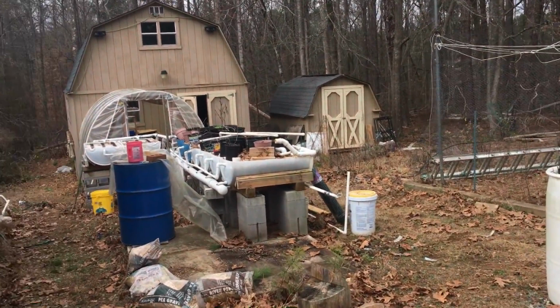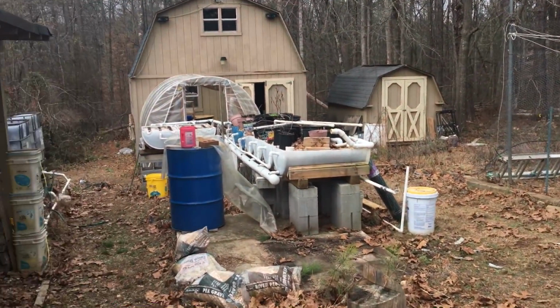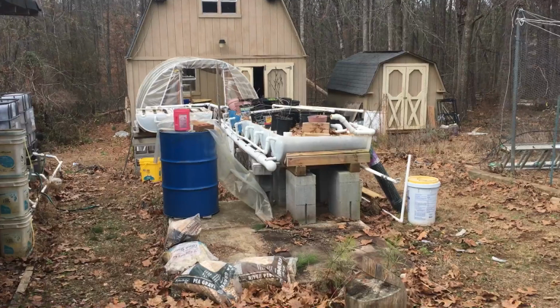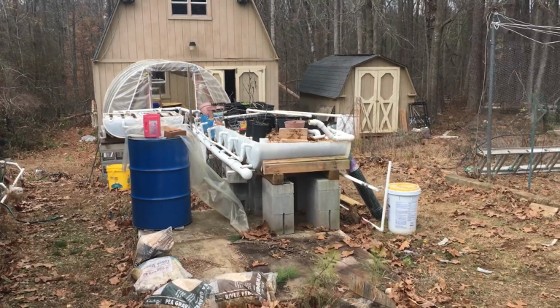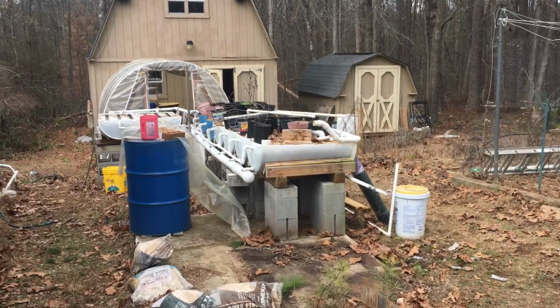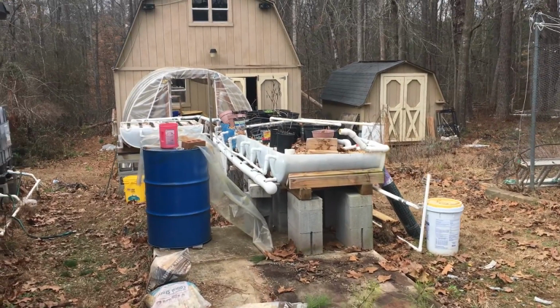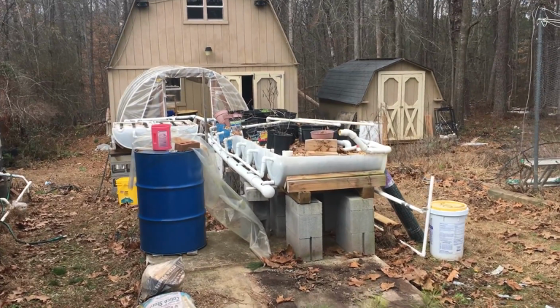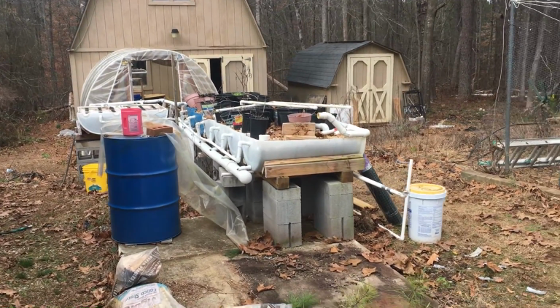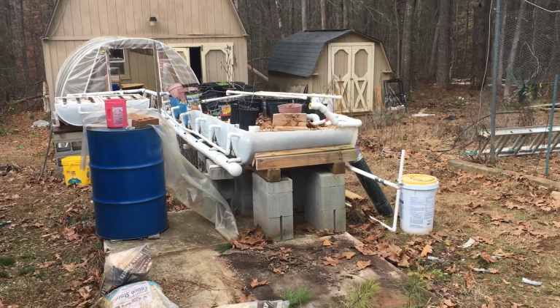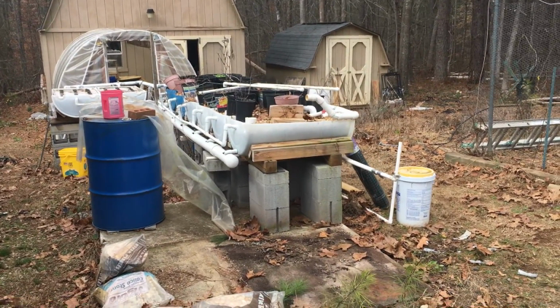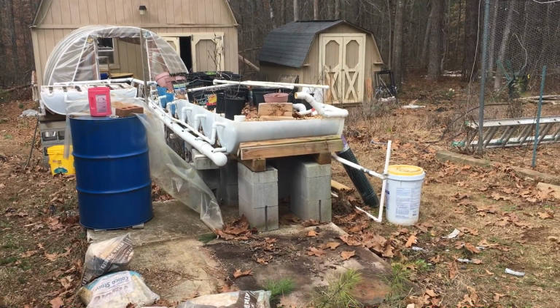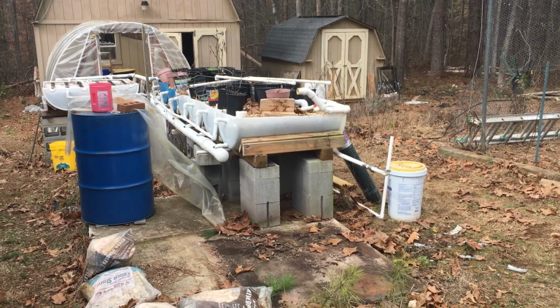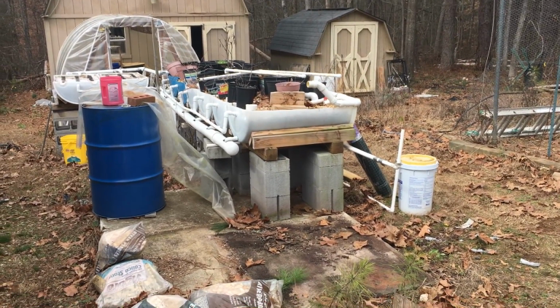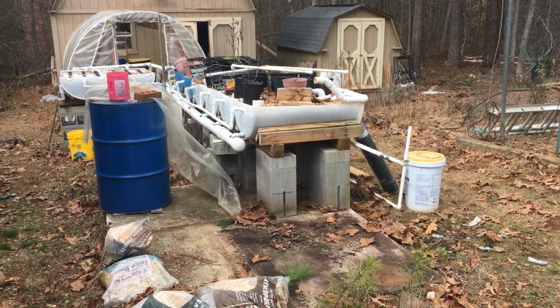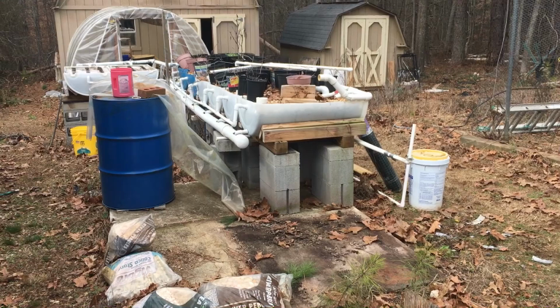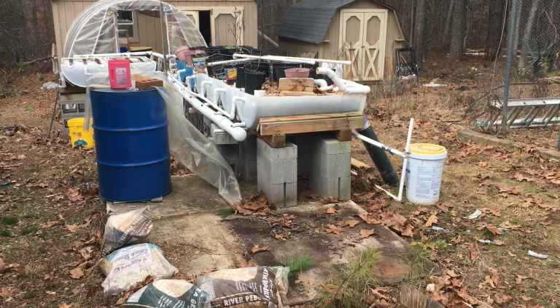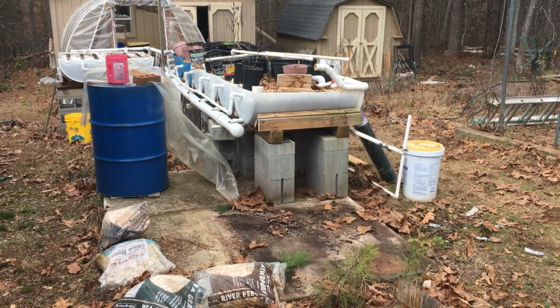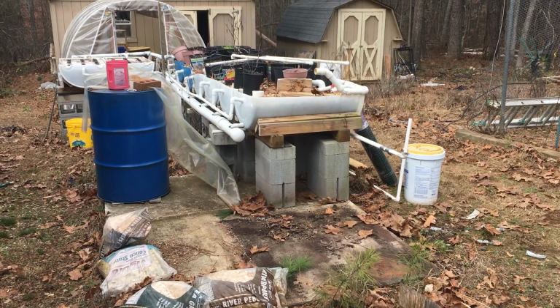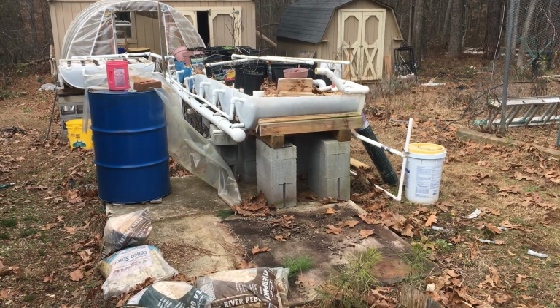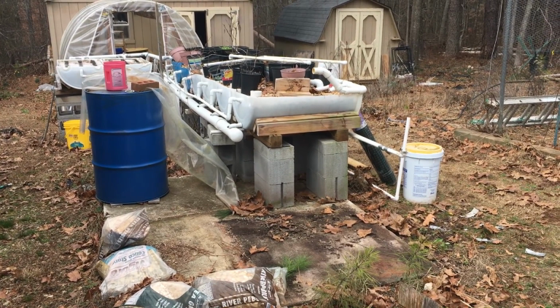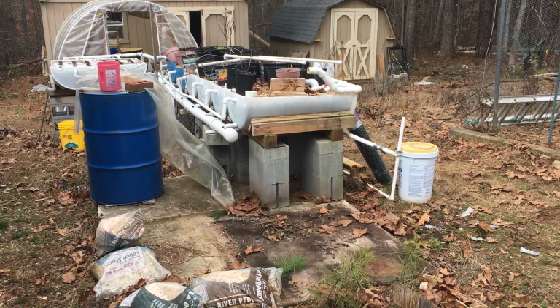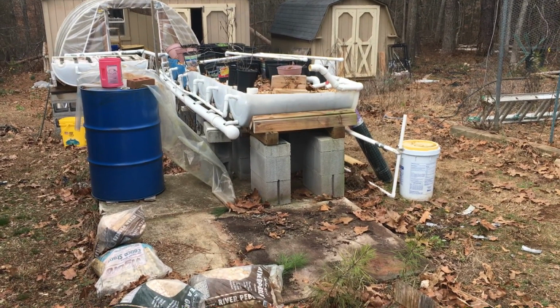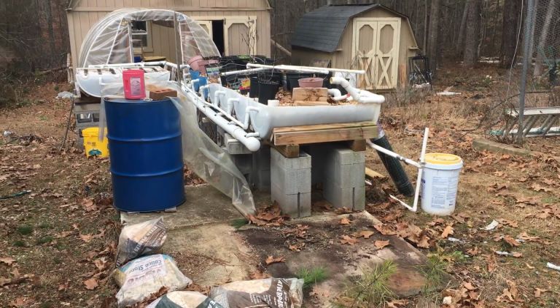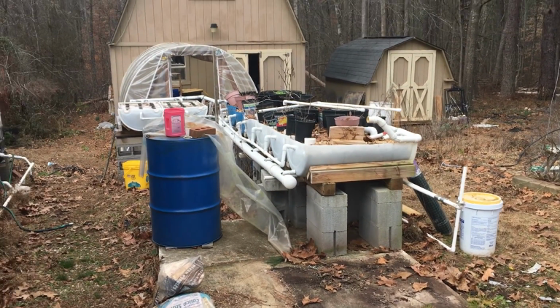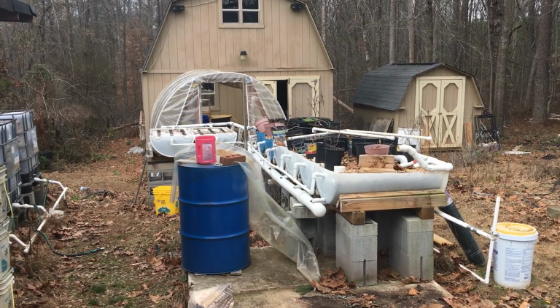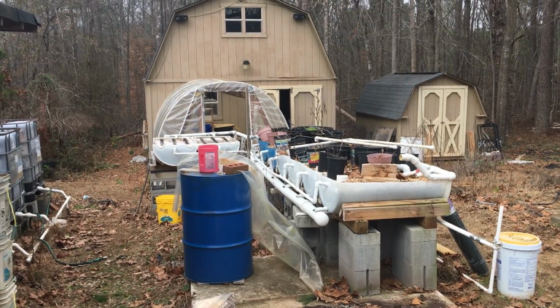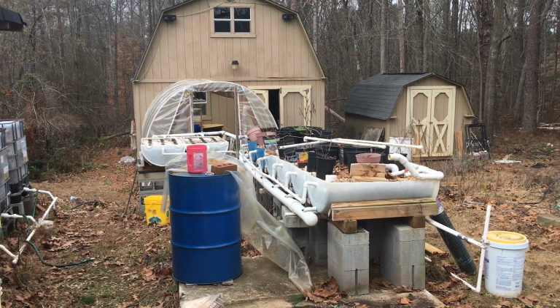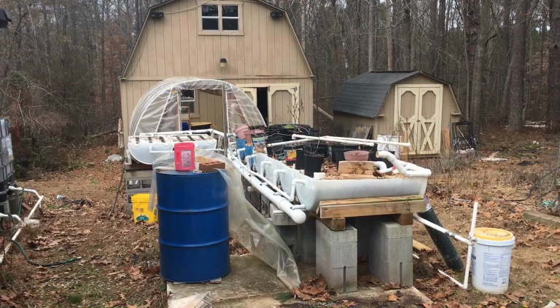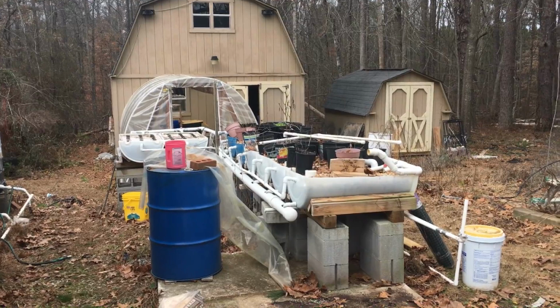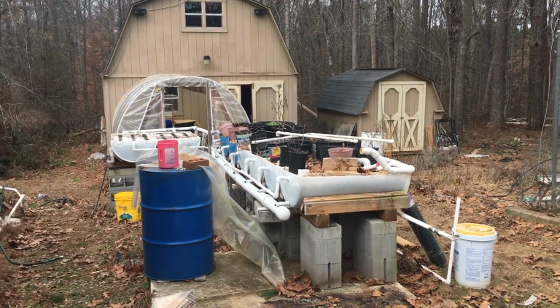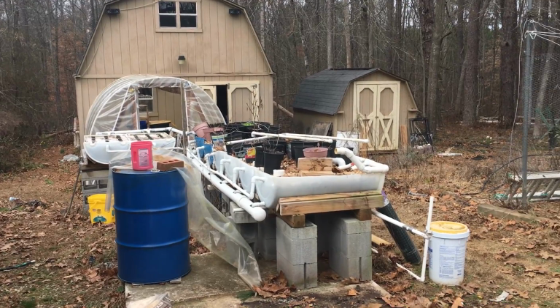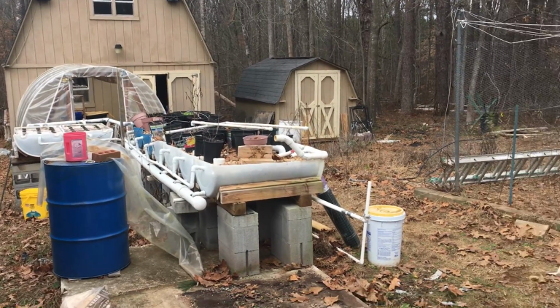Over here is the former site of the aquaponics system. I started tearing that down to move it. There in the background is our small hoop house and workshop.